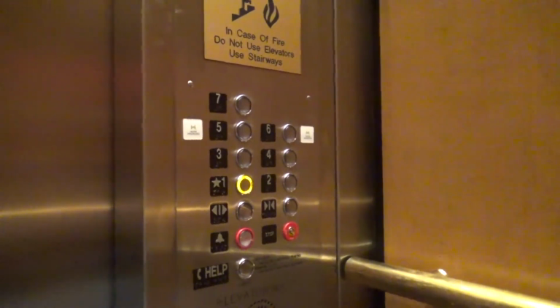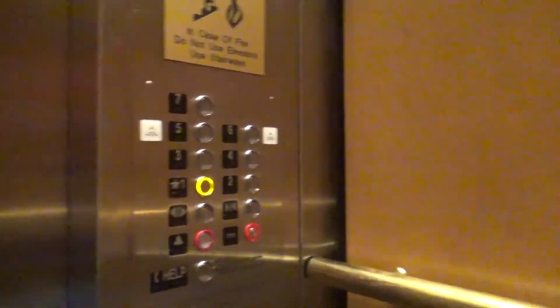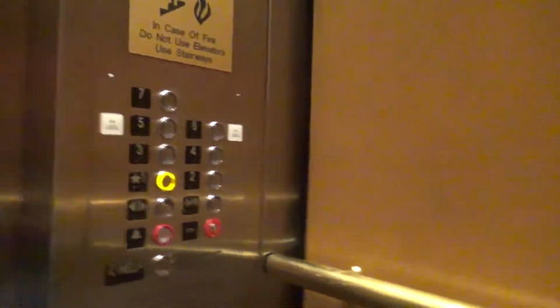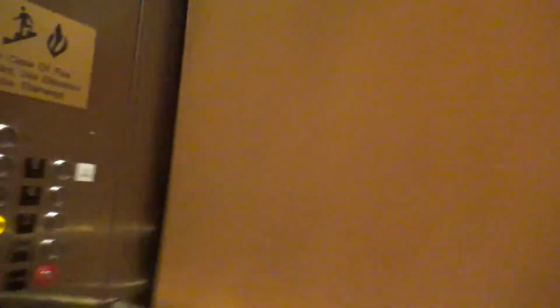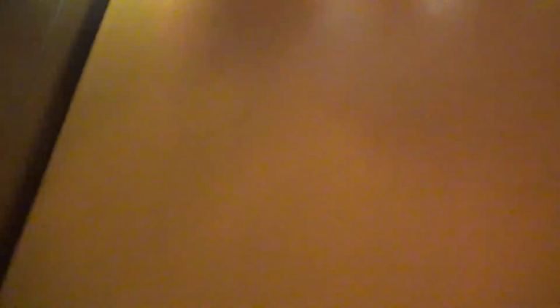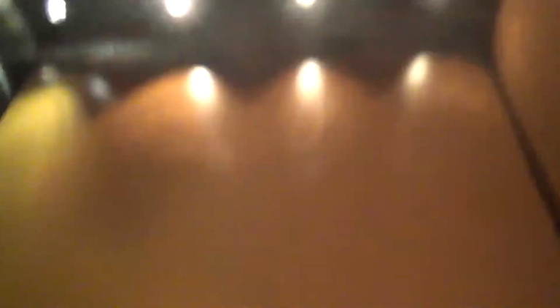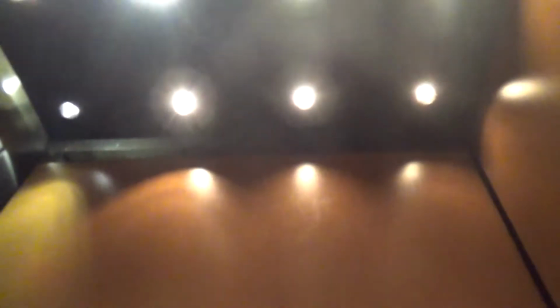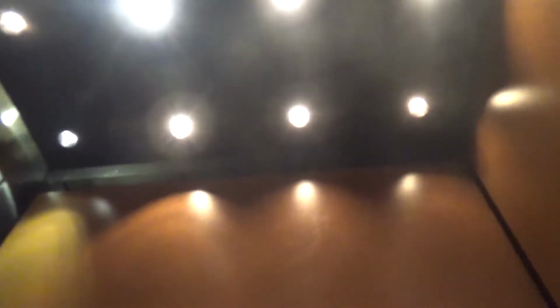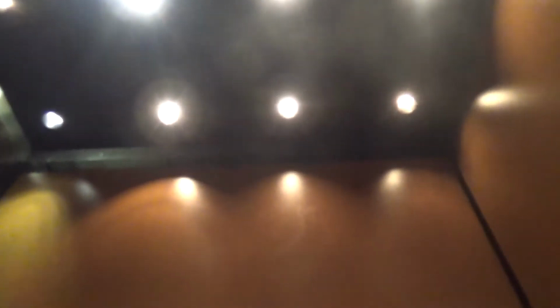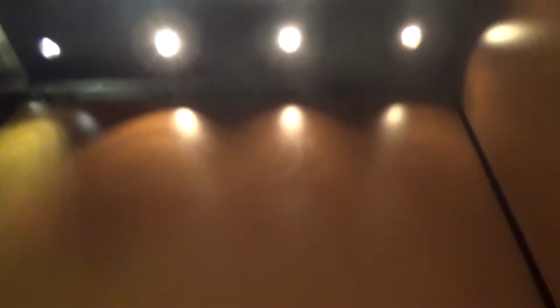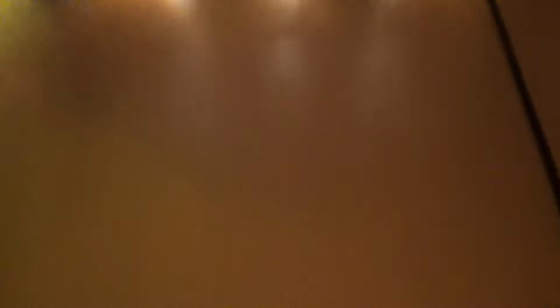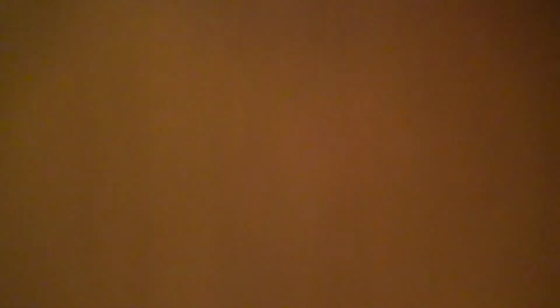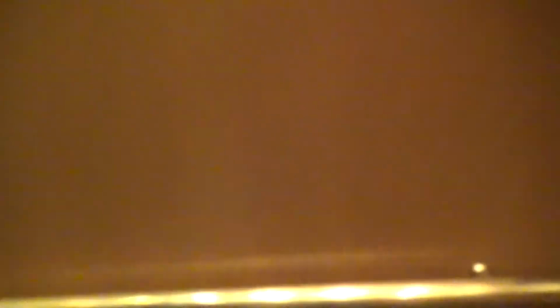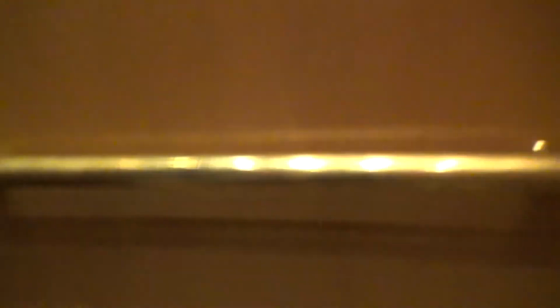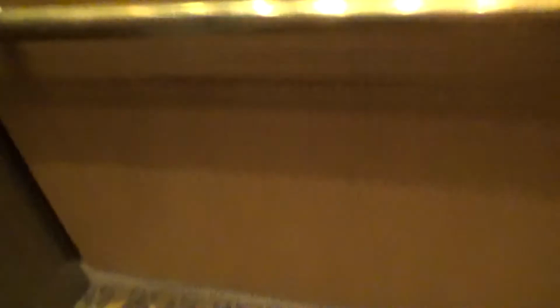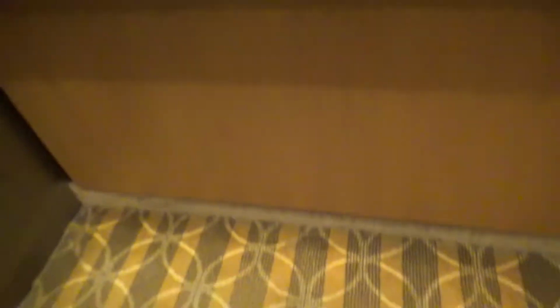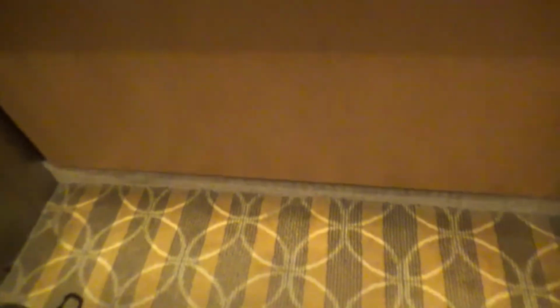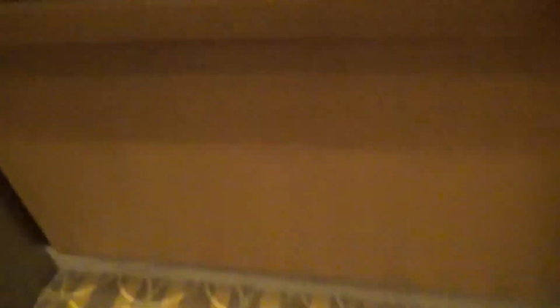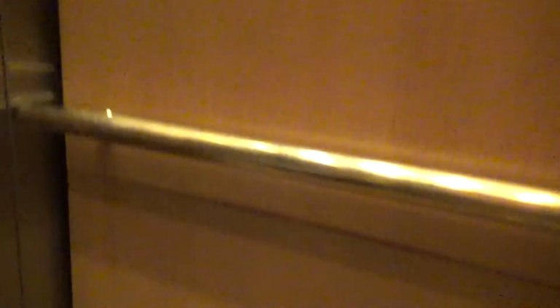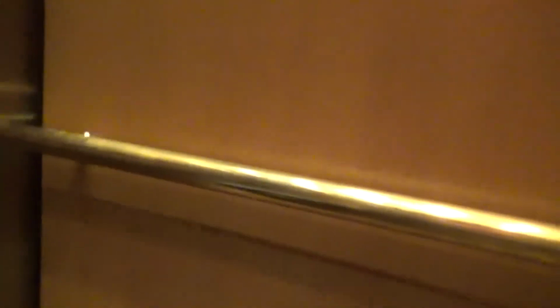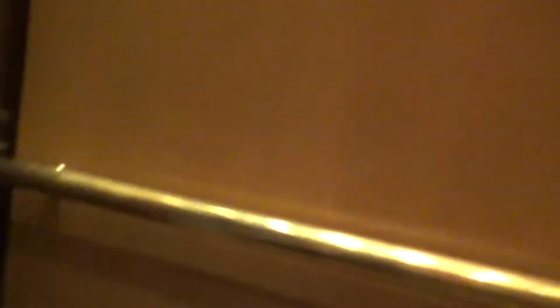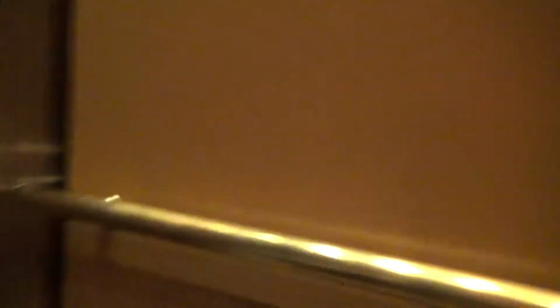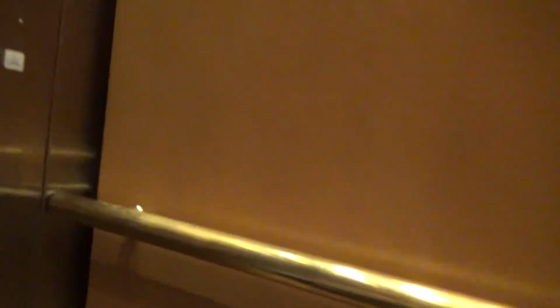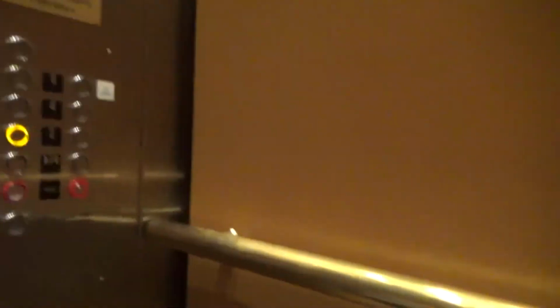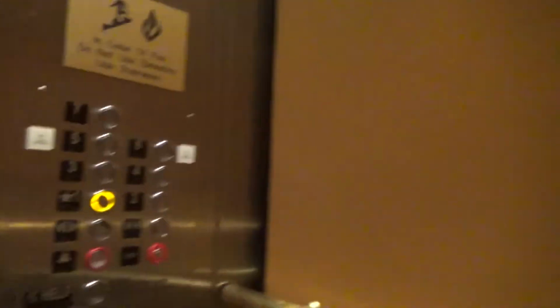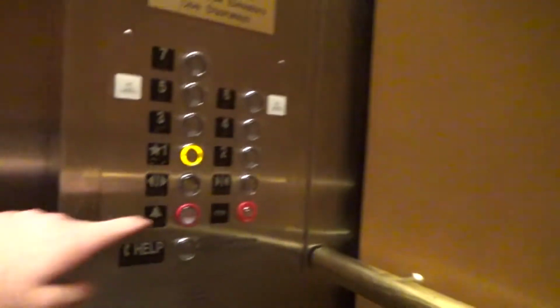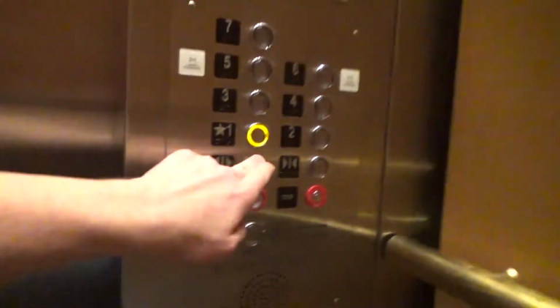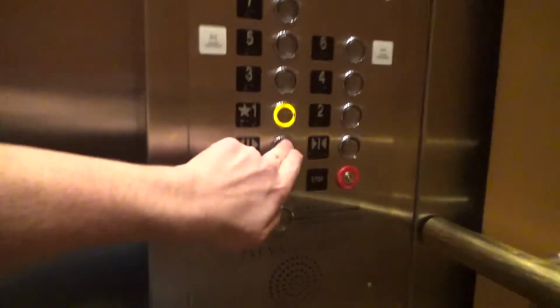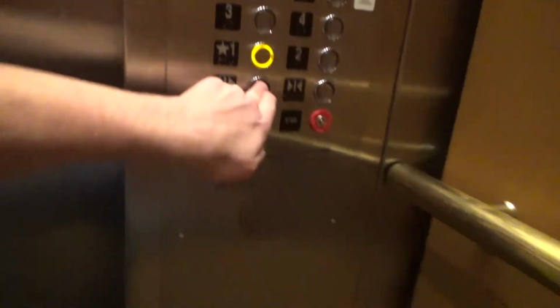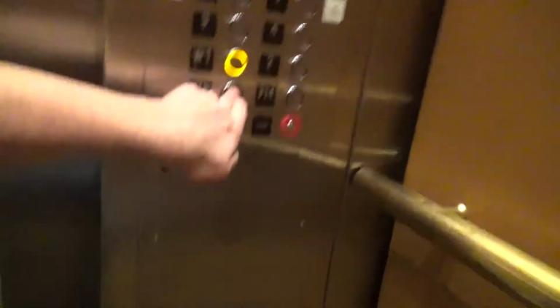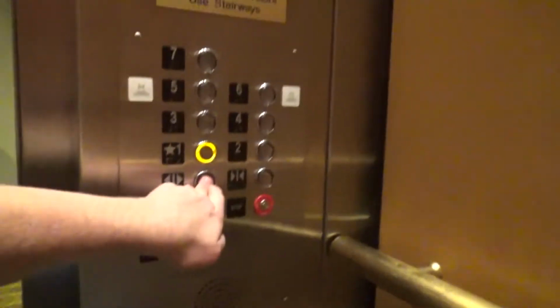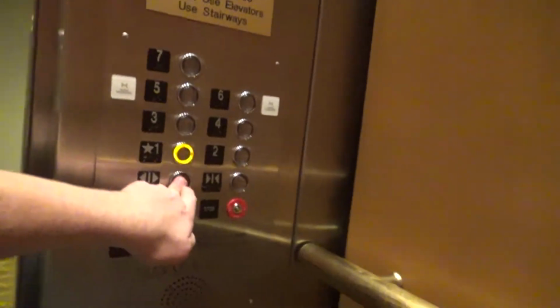Fixtures. Innovation. Stopping it at three. Floor two. Going down.